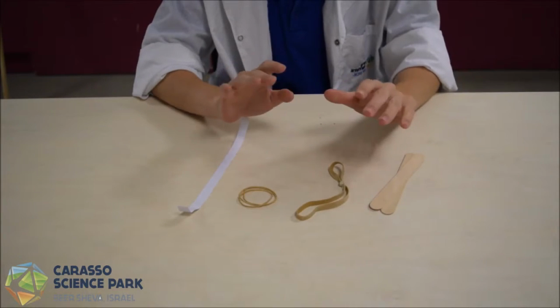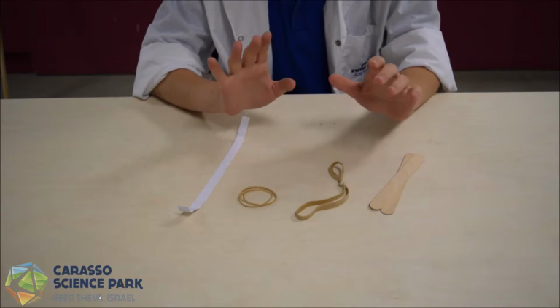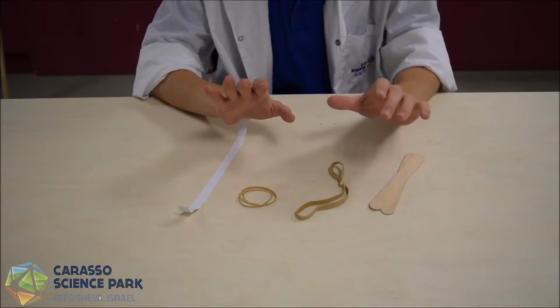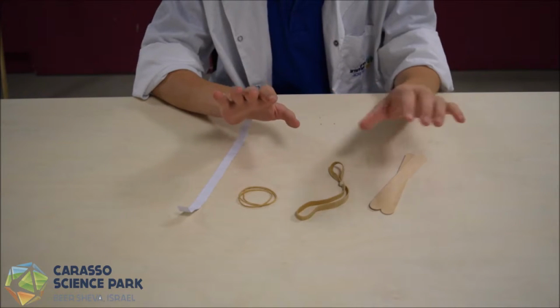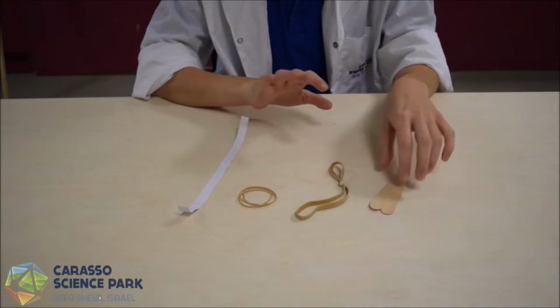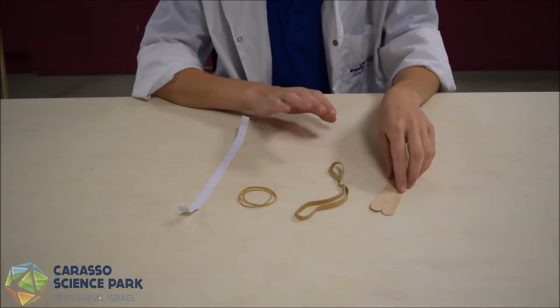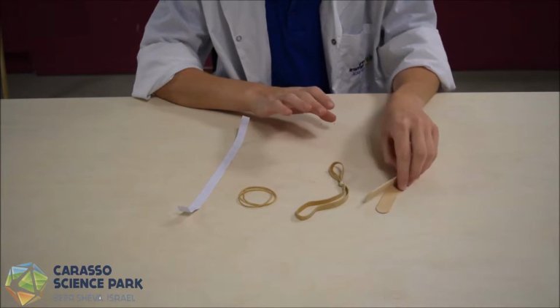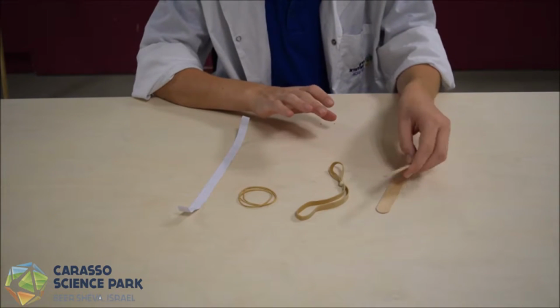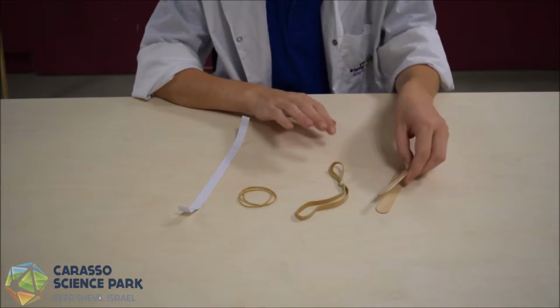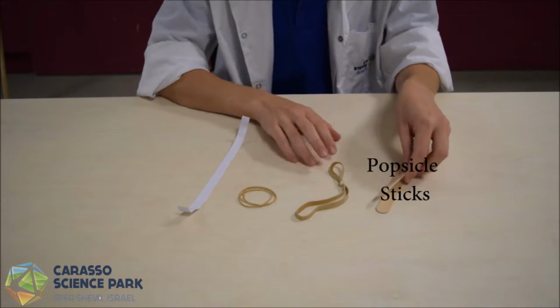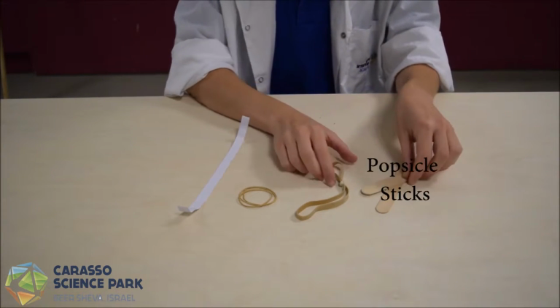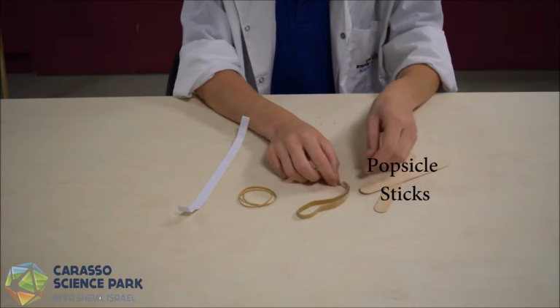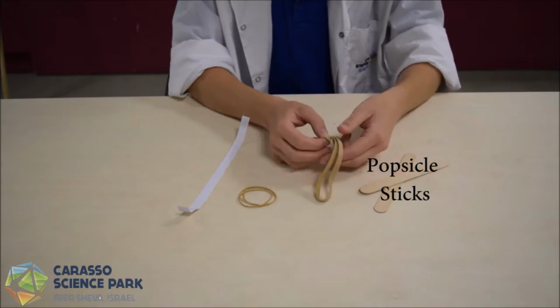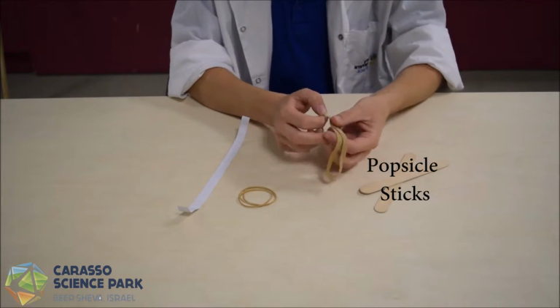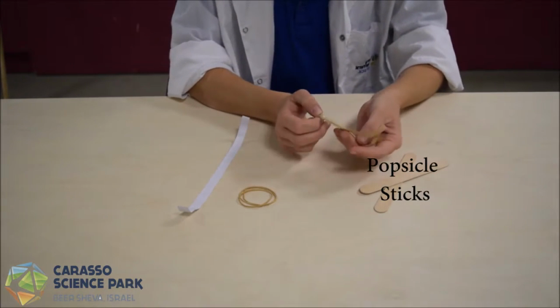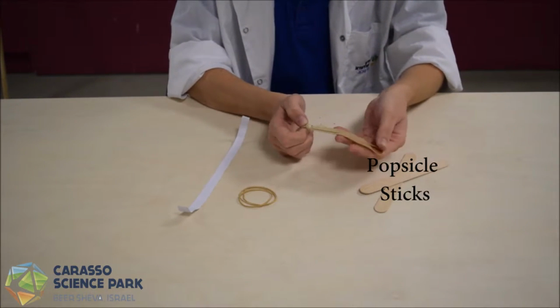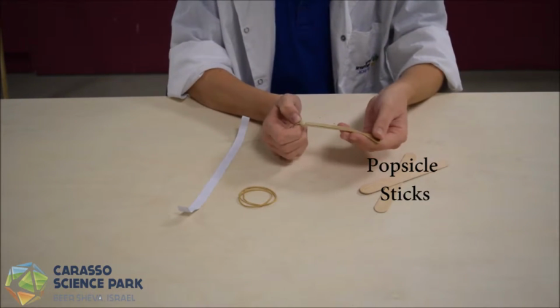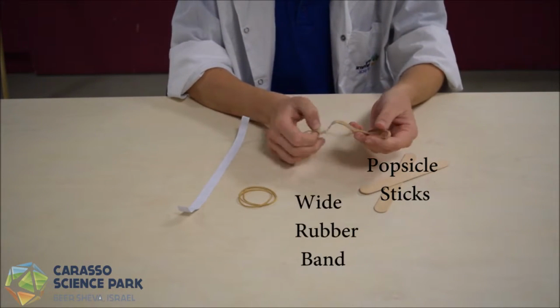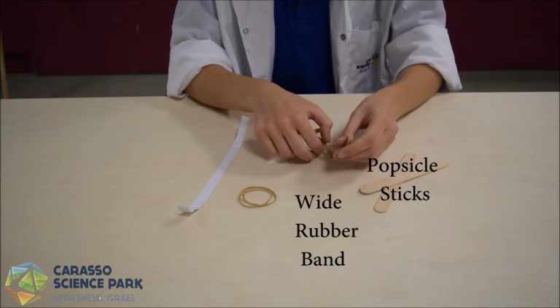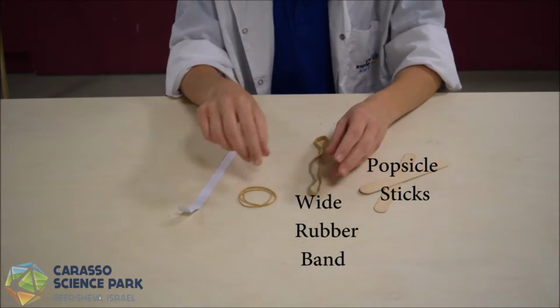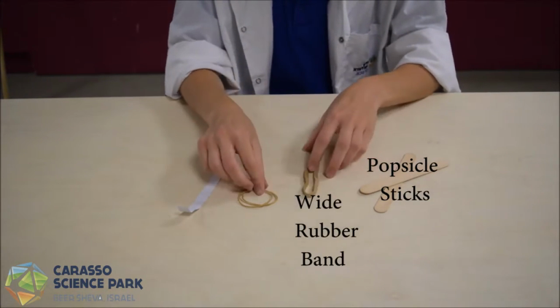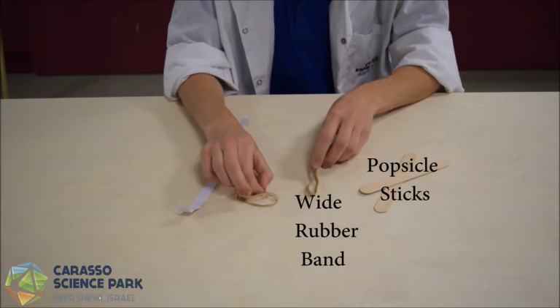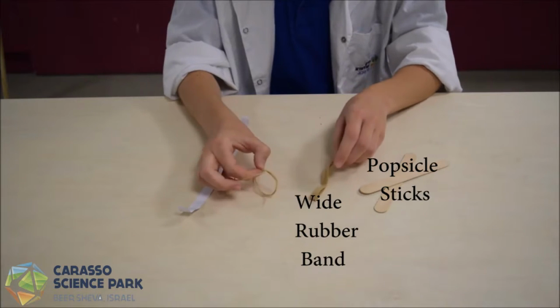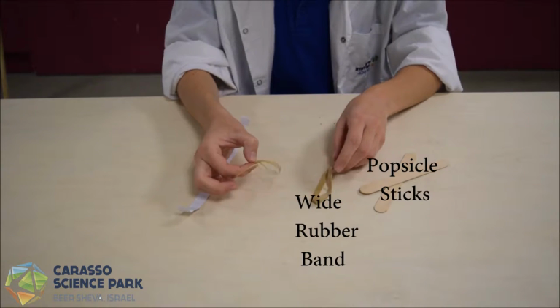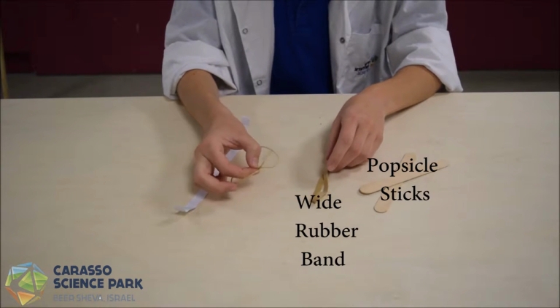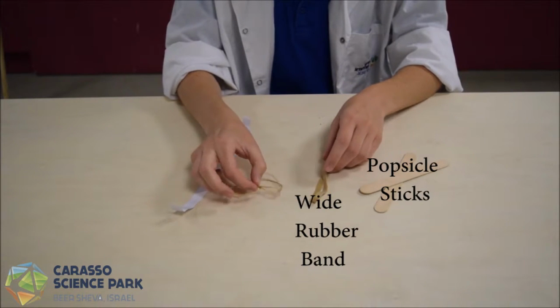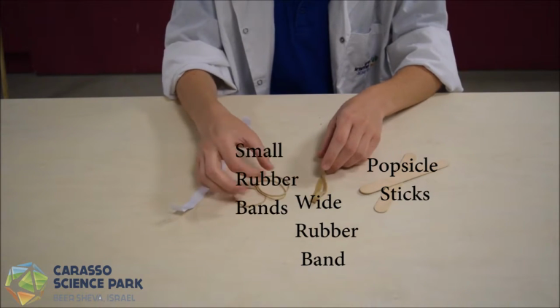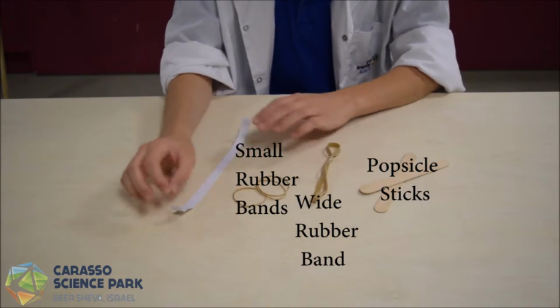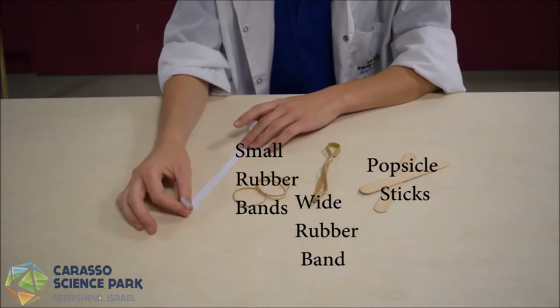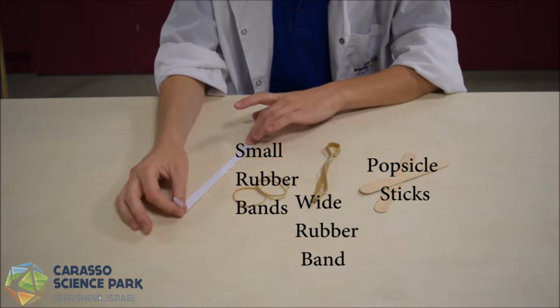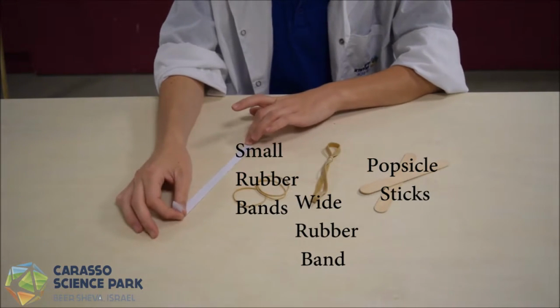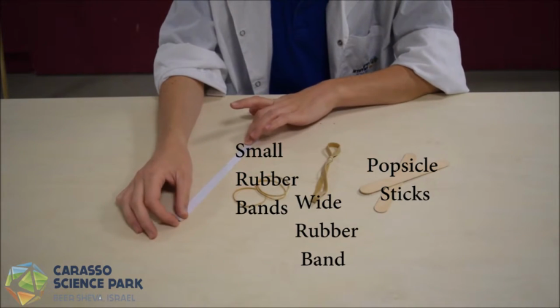We're going to need two popsicle sticks, a wide rubber band, some small rubber bands, and a slip of paper.